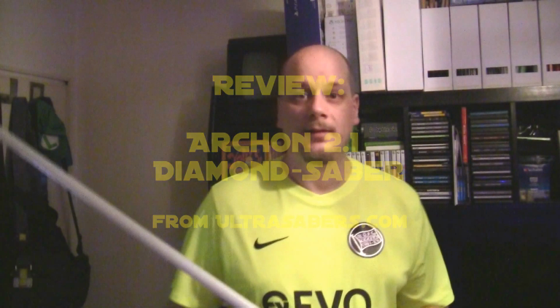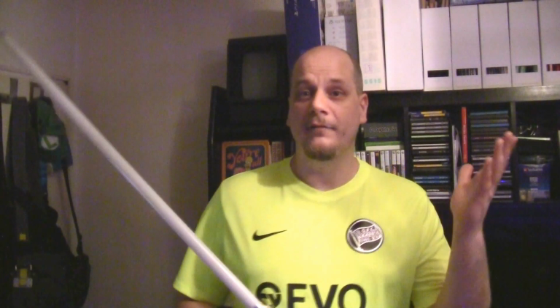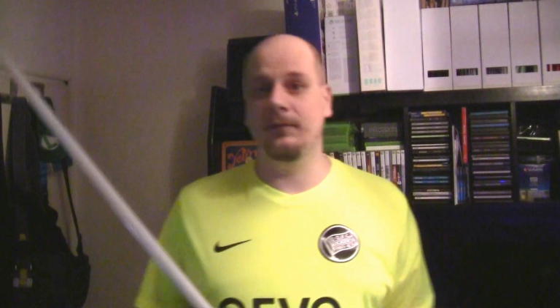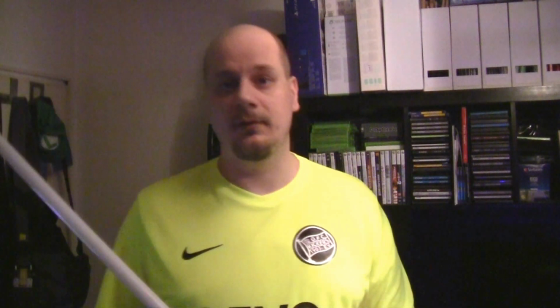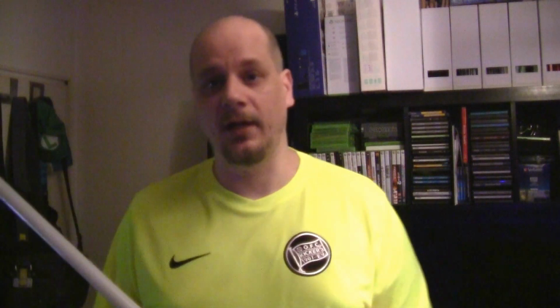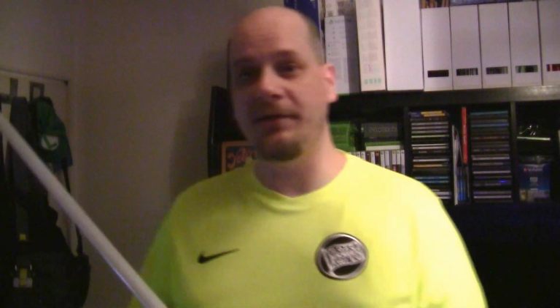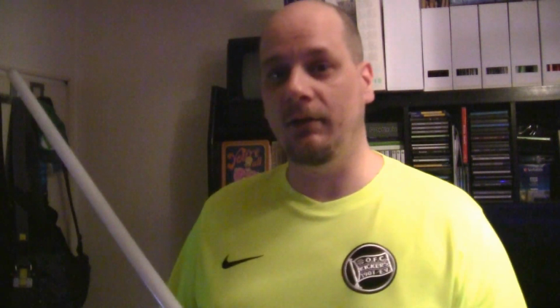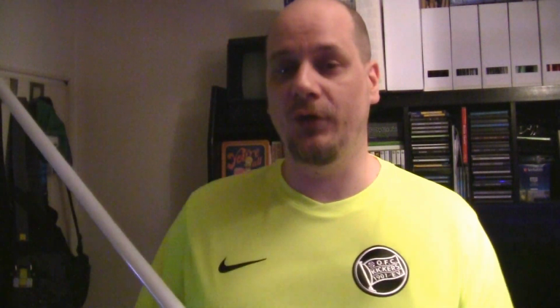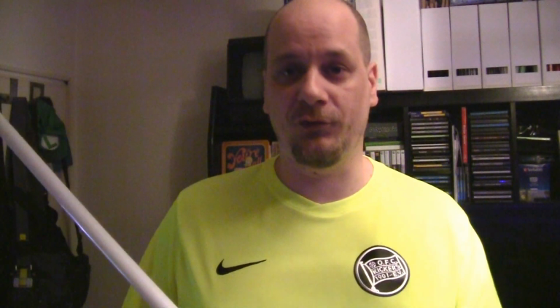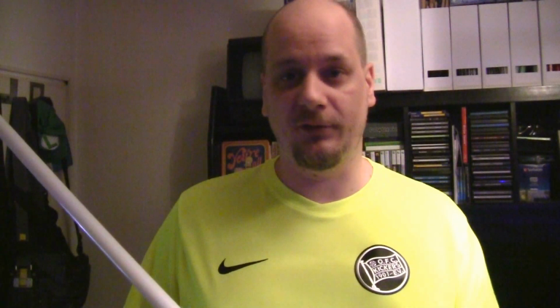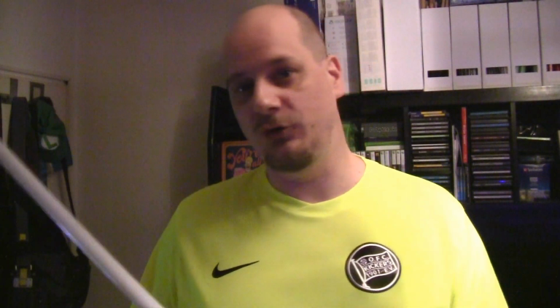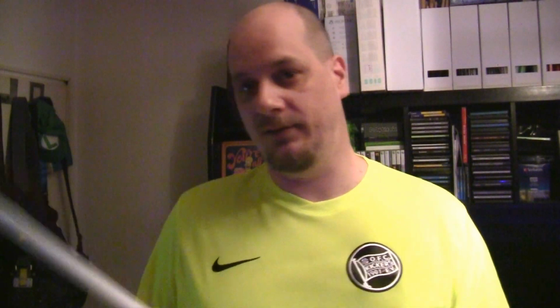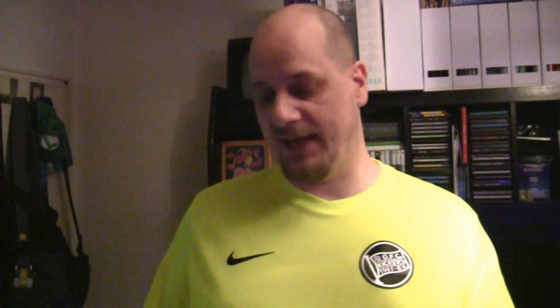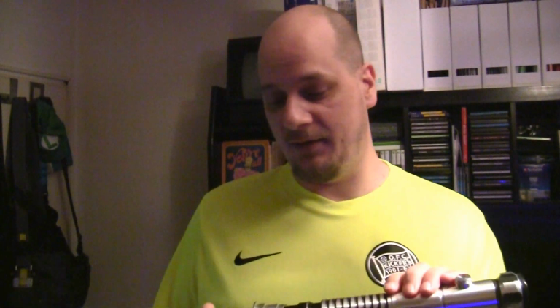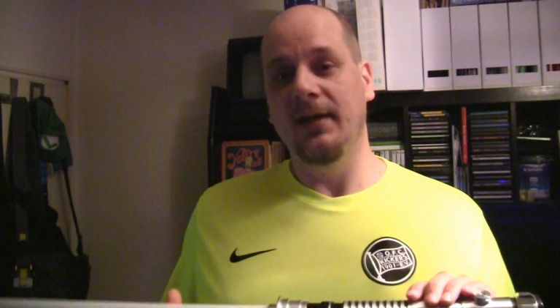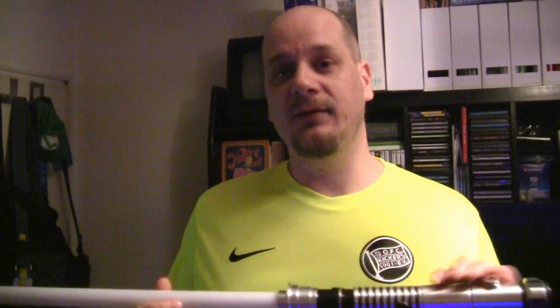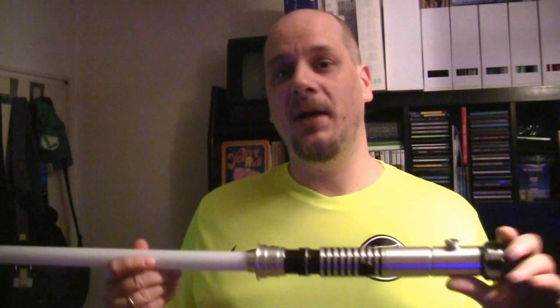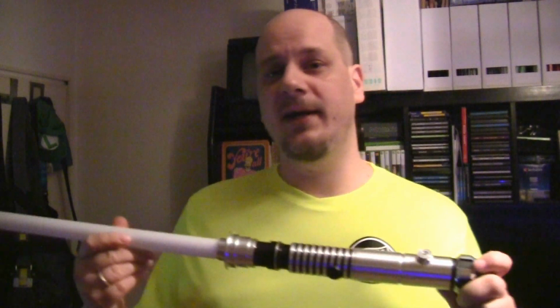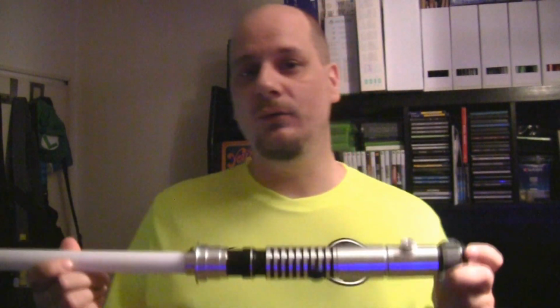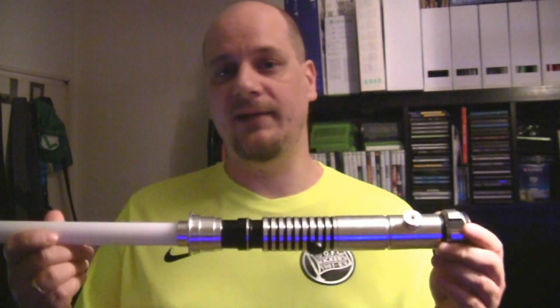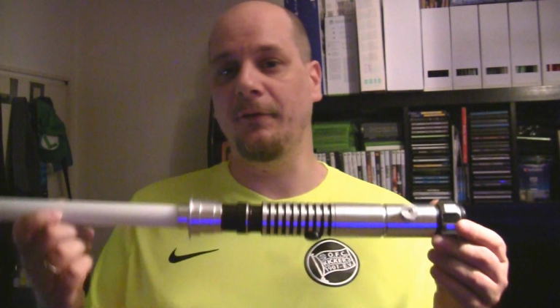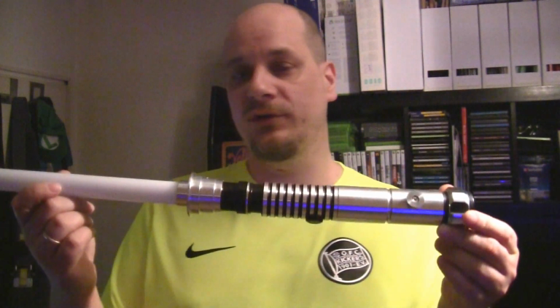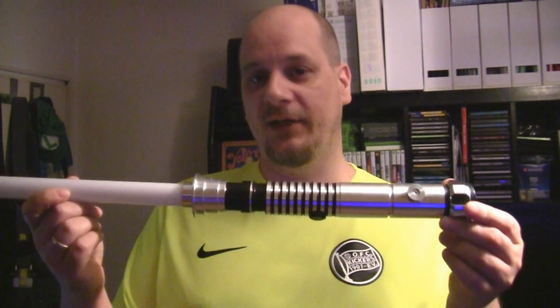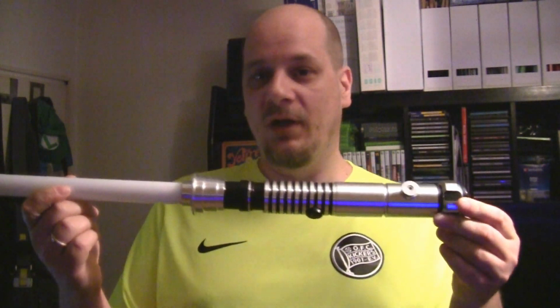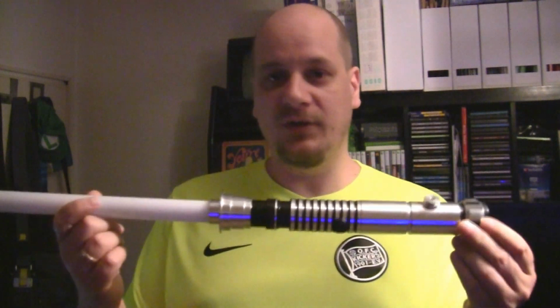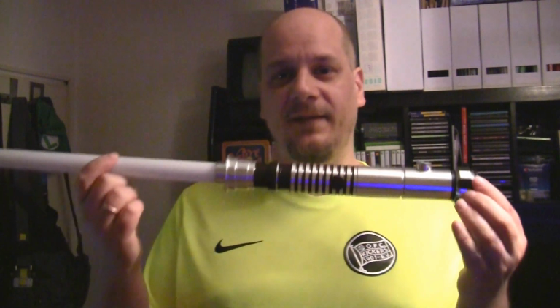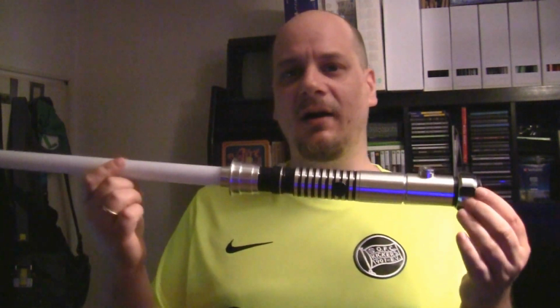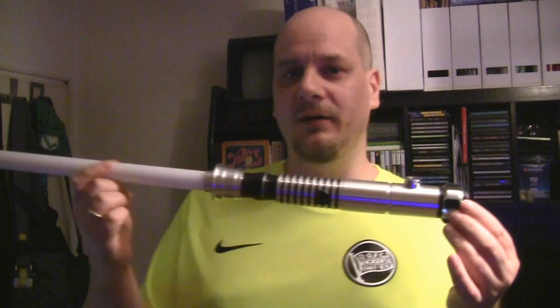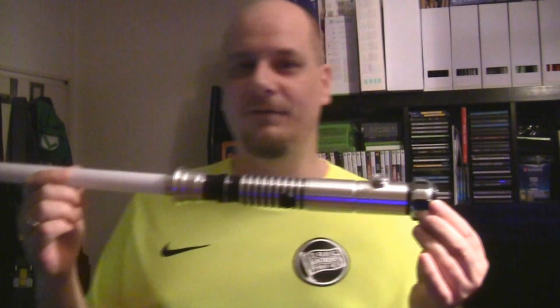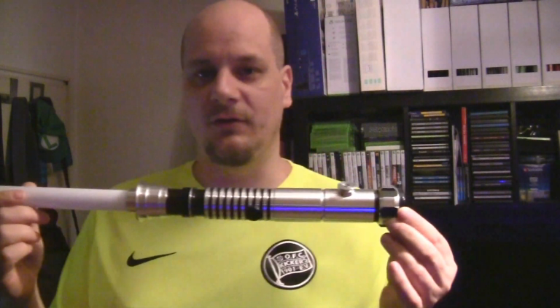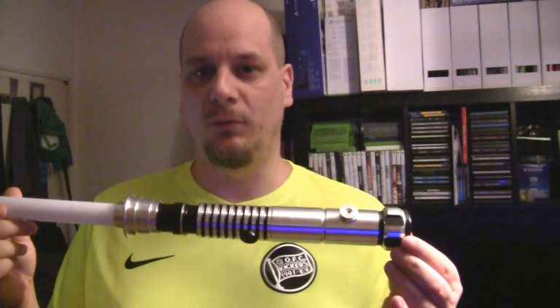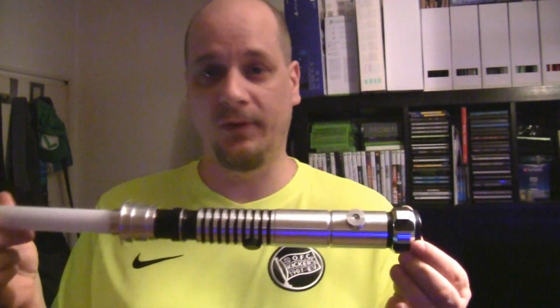Hey everyone, this is Karaoke Freak, also known as Retropolis on YouTube, and what I have here is my brand new lightsaber, the newest in my collection, which is the Archon version 2.1.